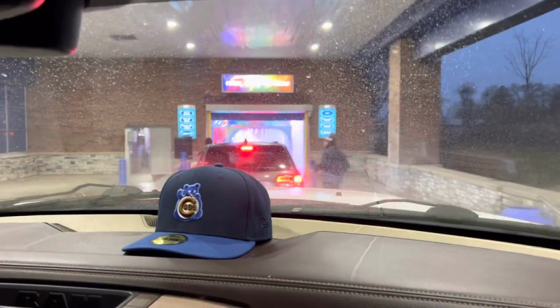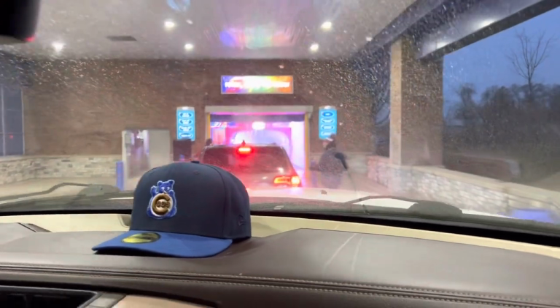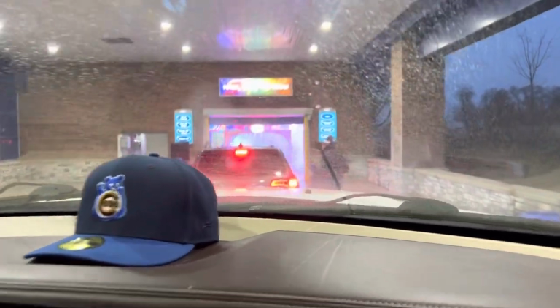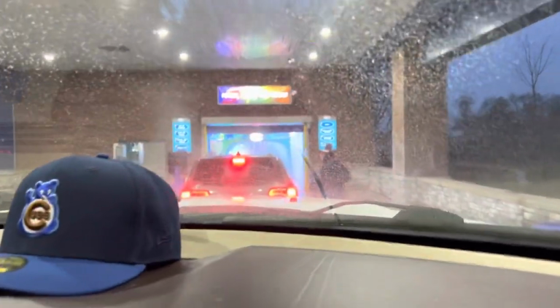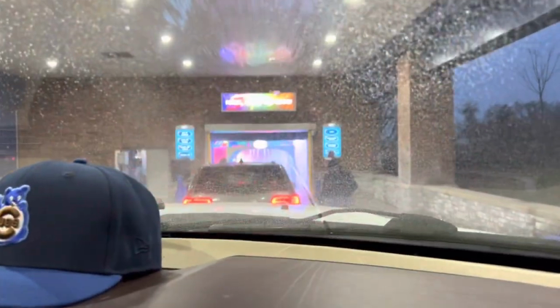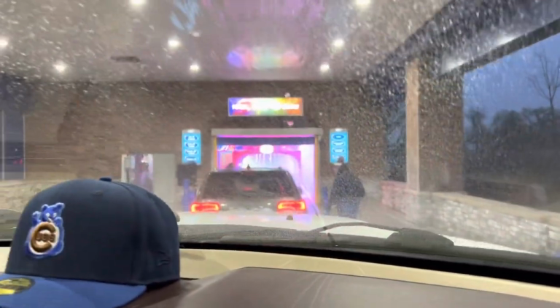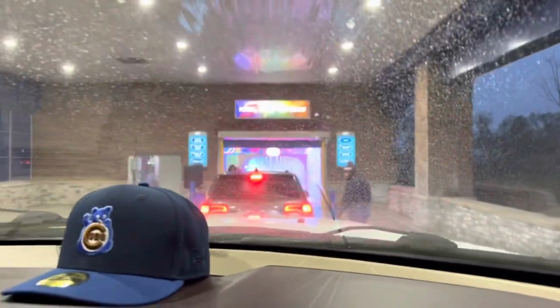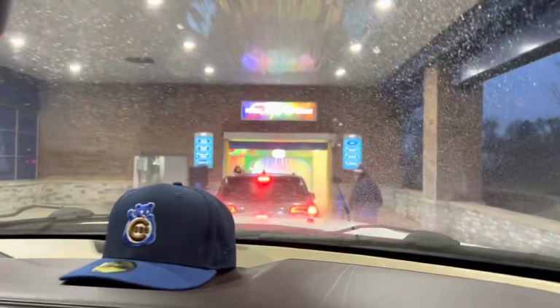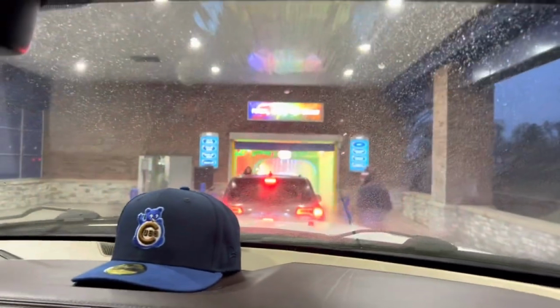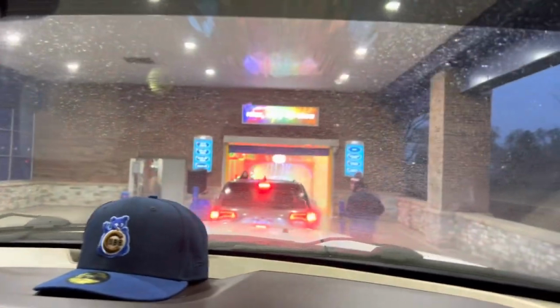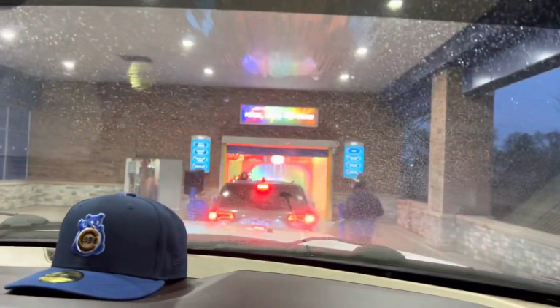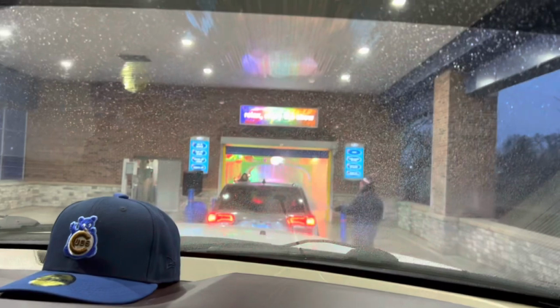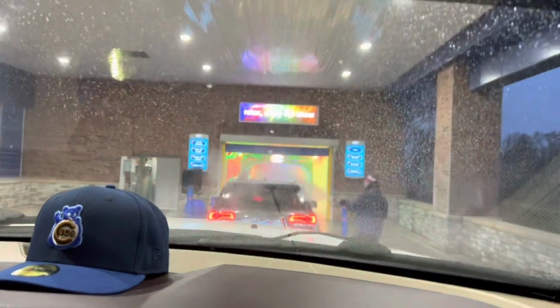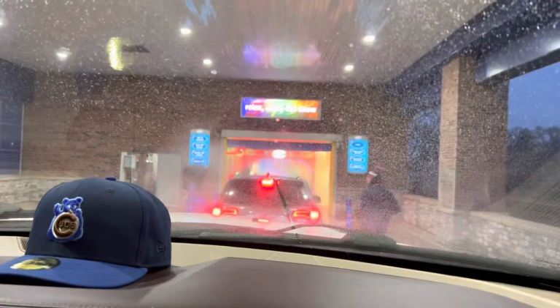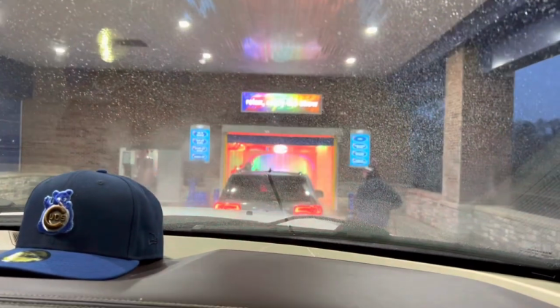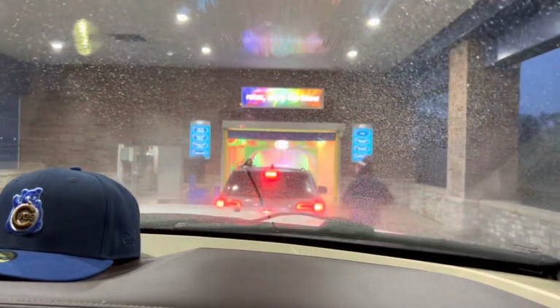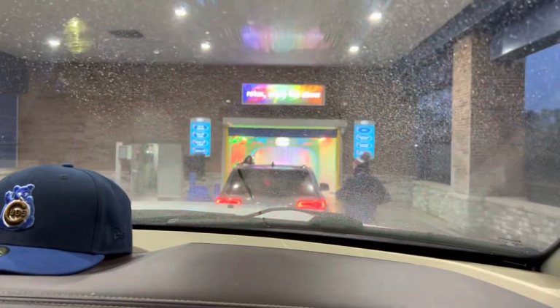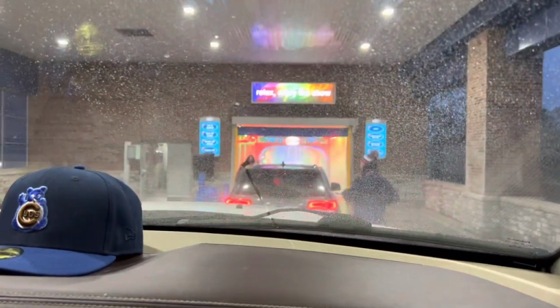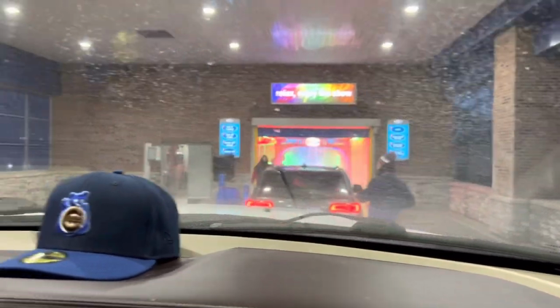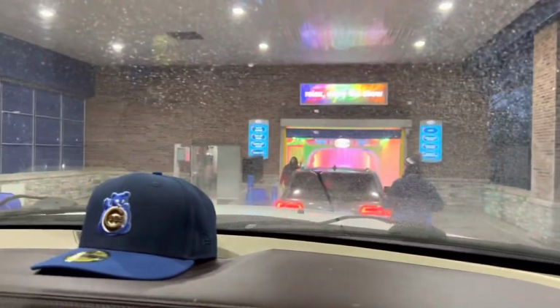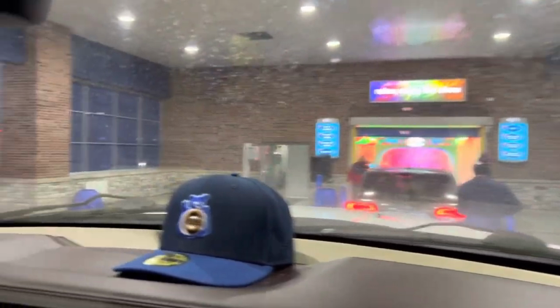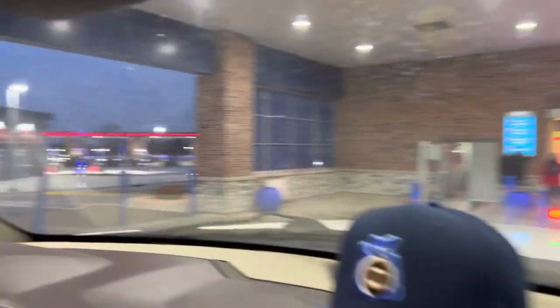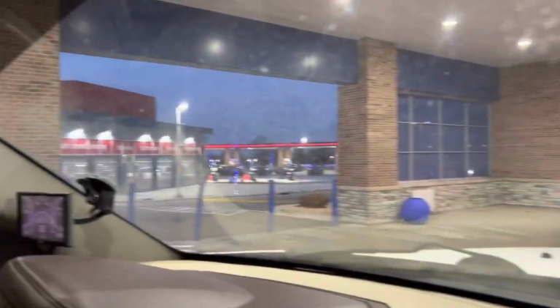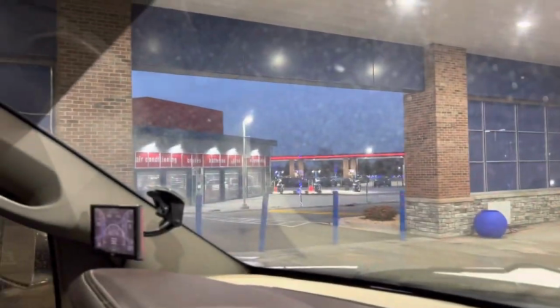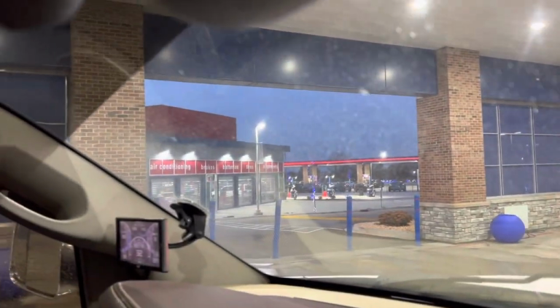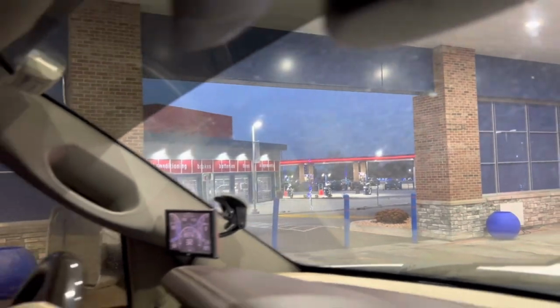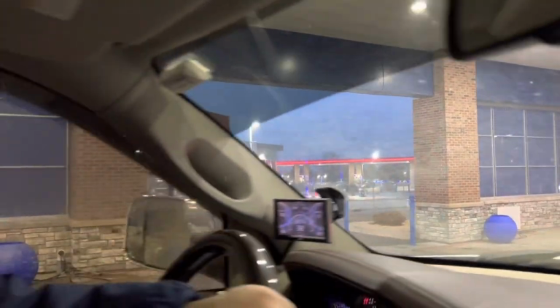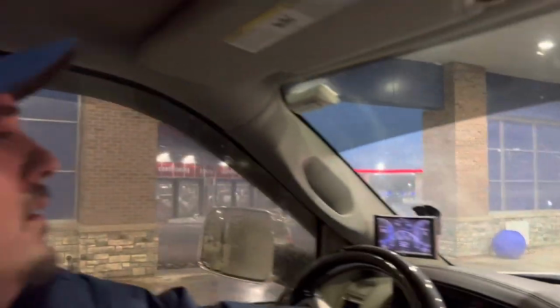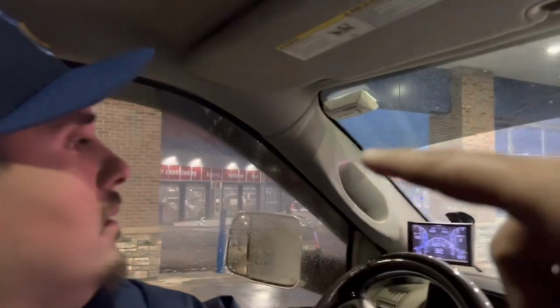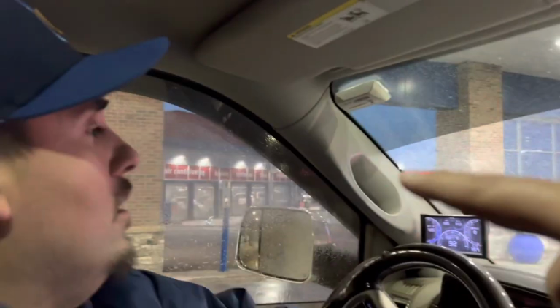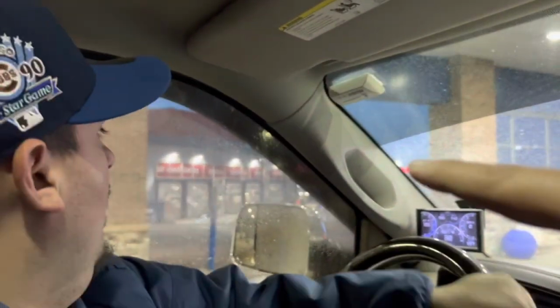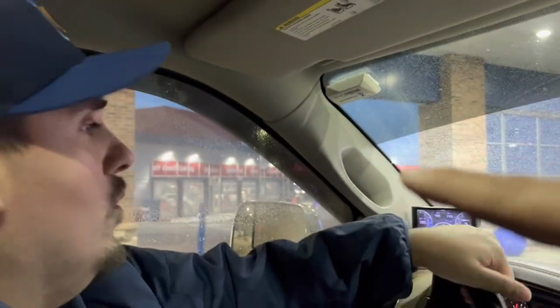Man, this thing is crazy — I've never seen a car wash like this. They have a few of these, and the ones they have include a service bay where they change oil and all that.